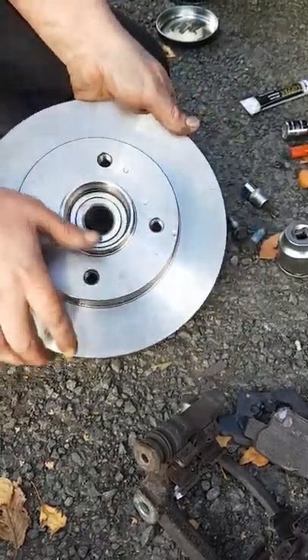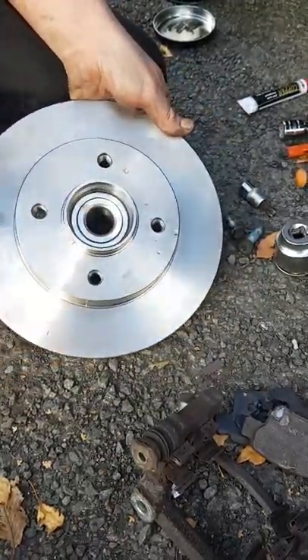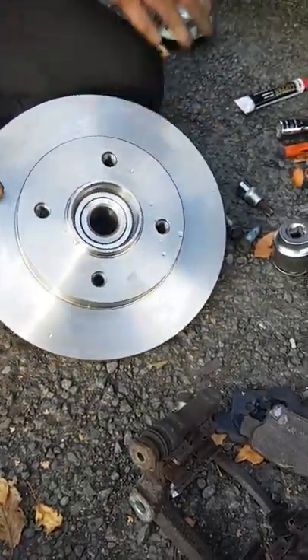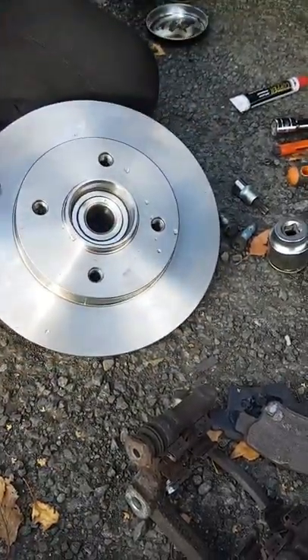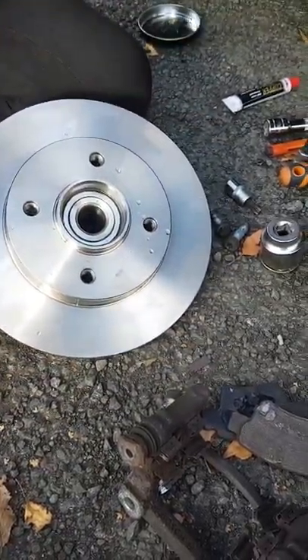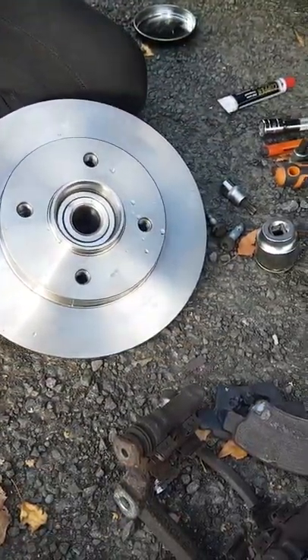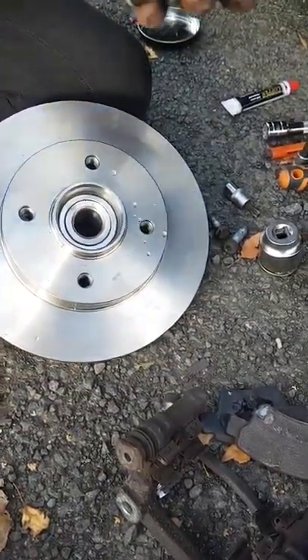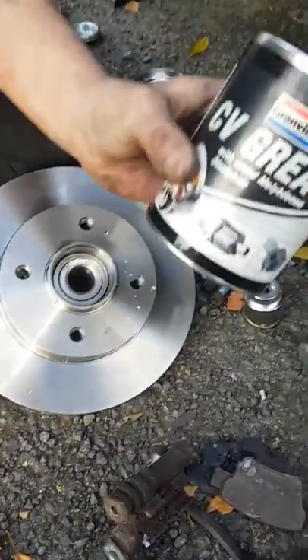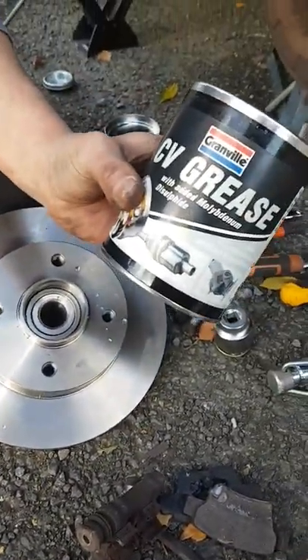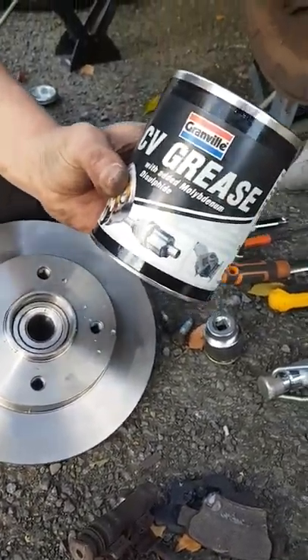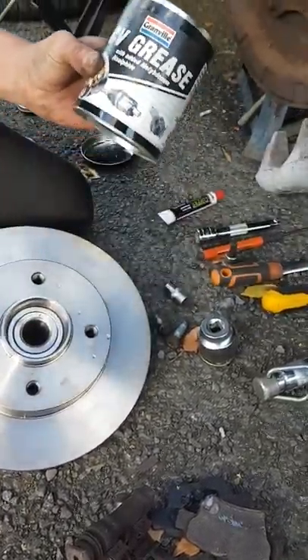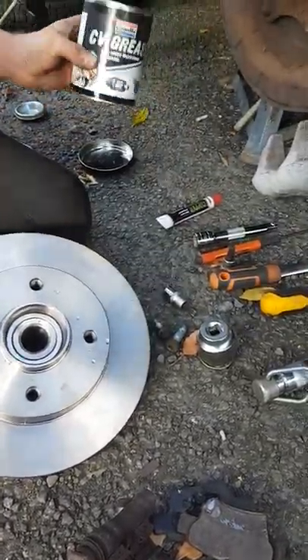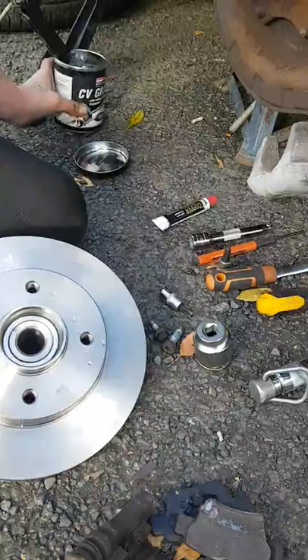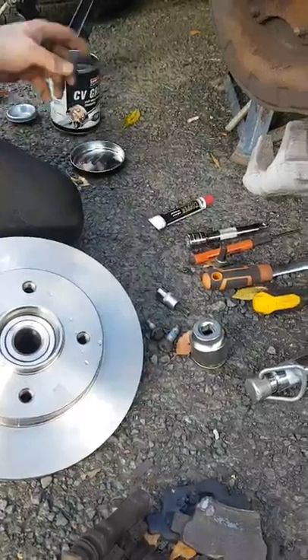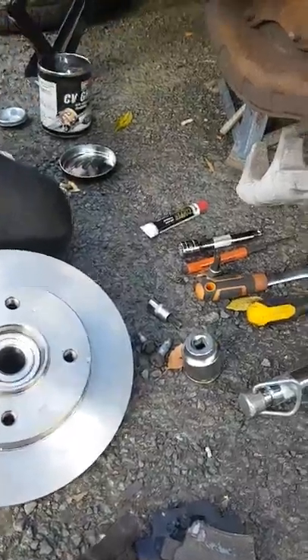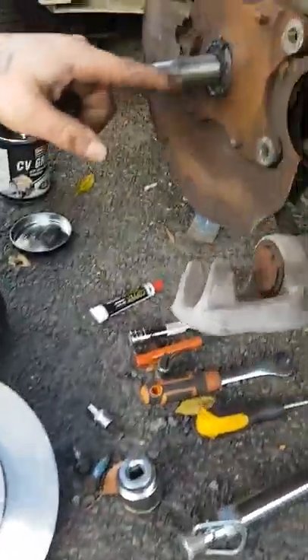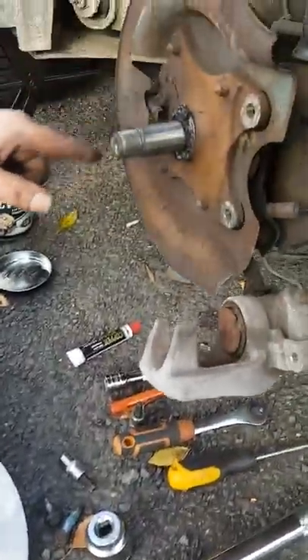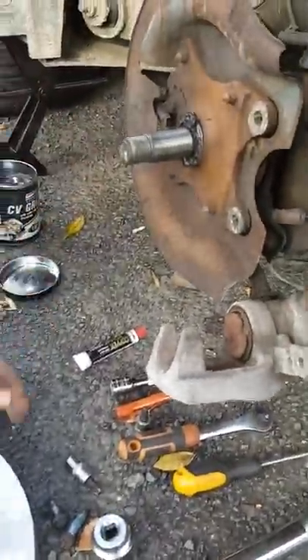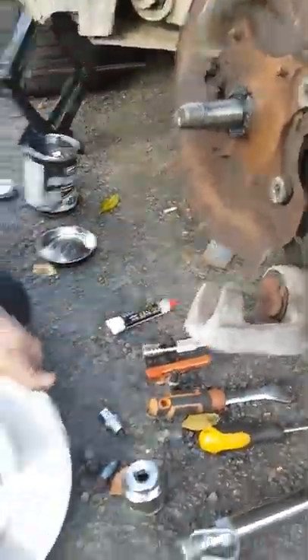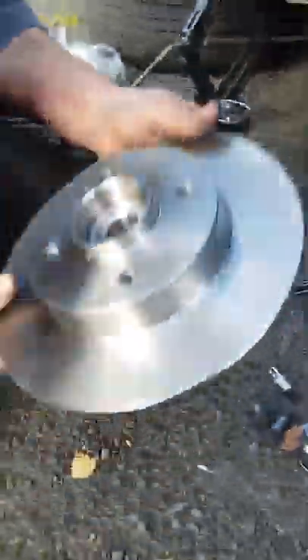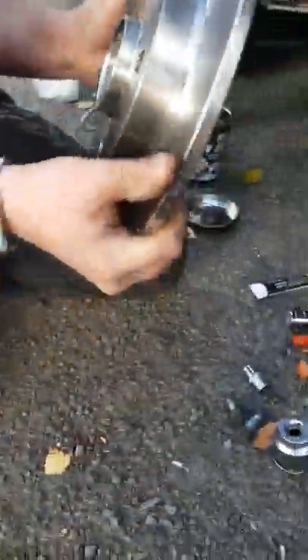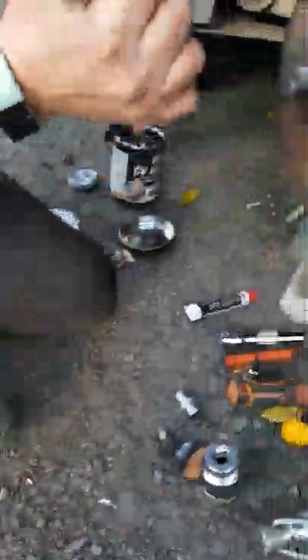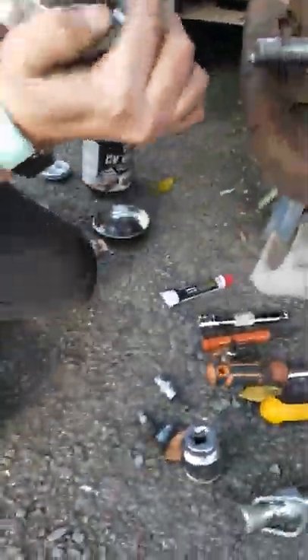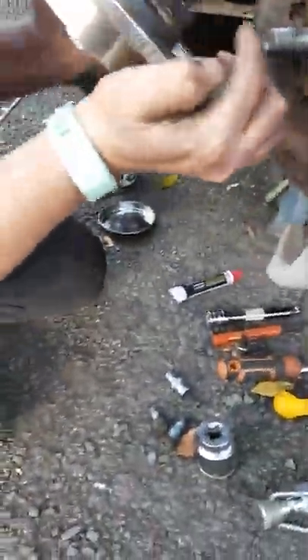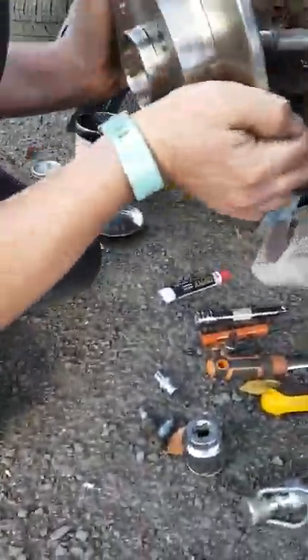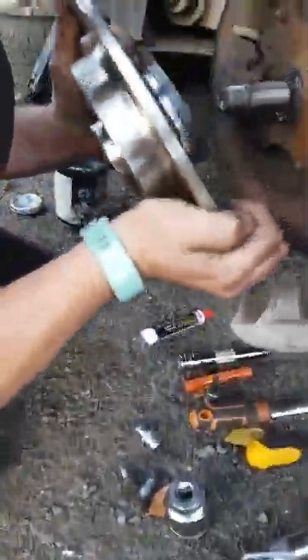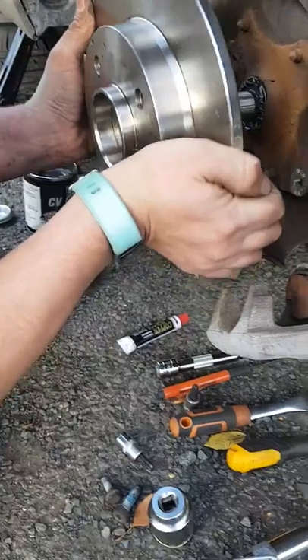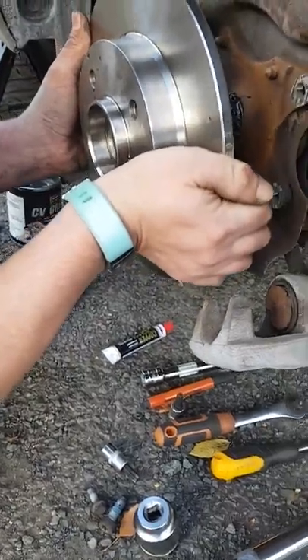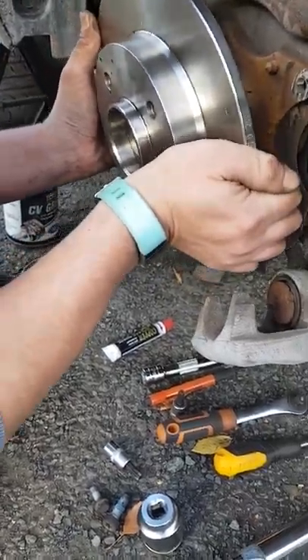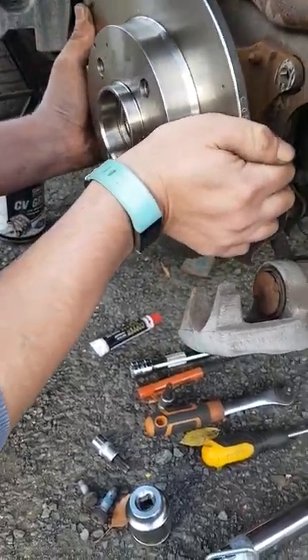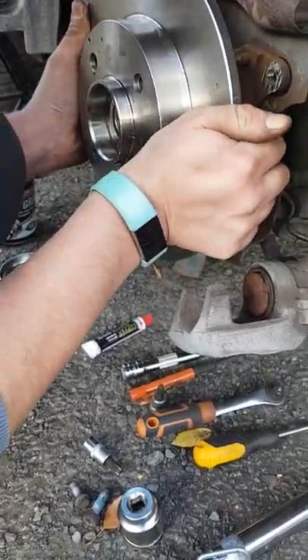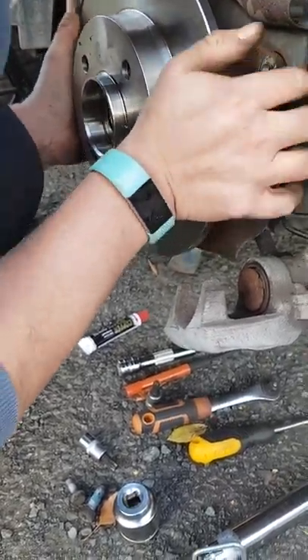Get yourself some grease — CV grease — and smear some around here. Now this will be a little bit tricky getting this on, but it just slides on.